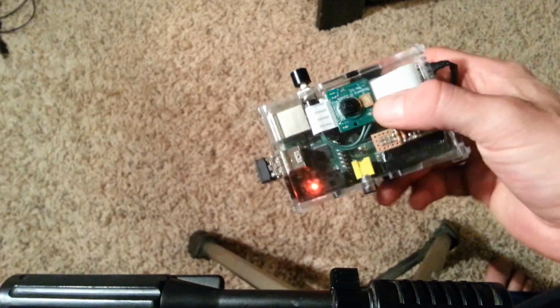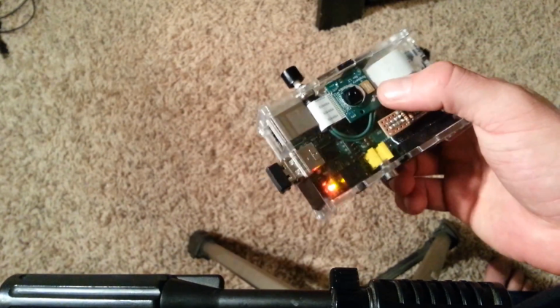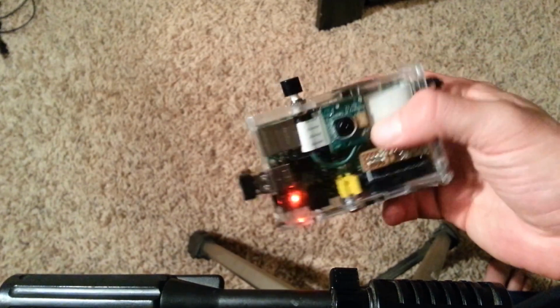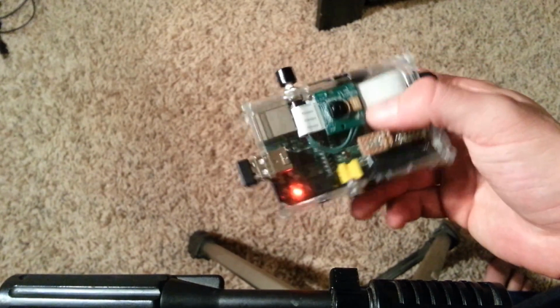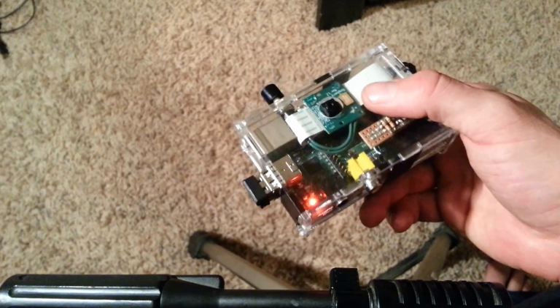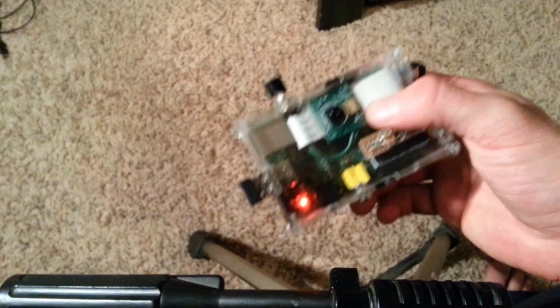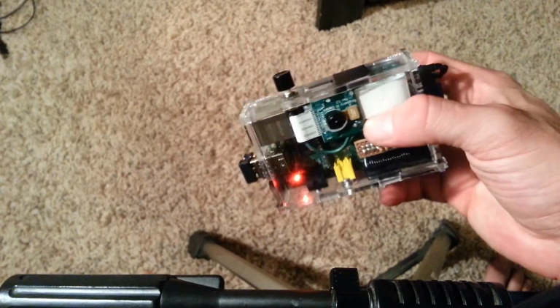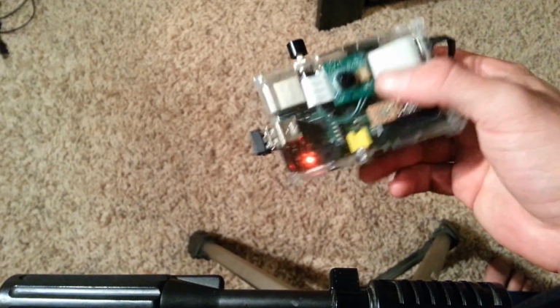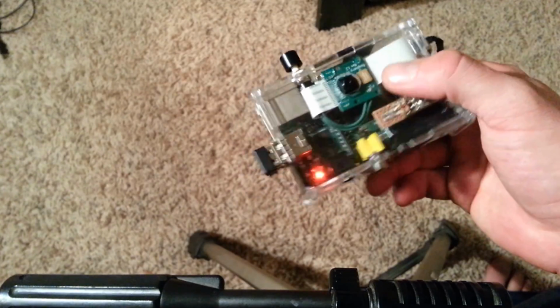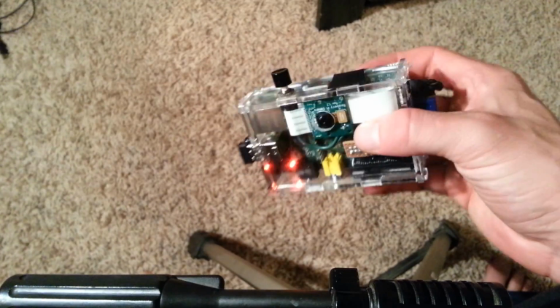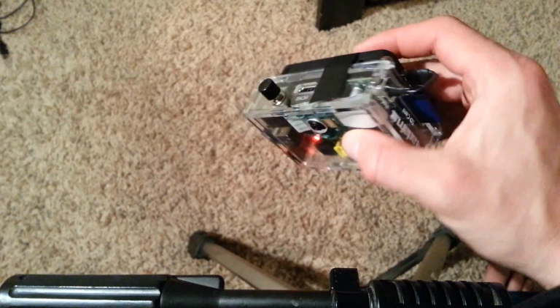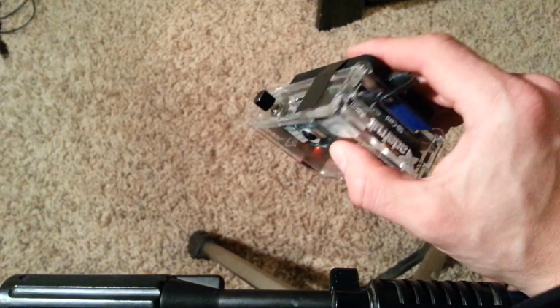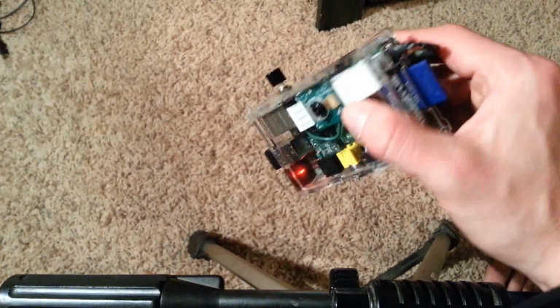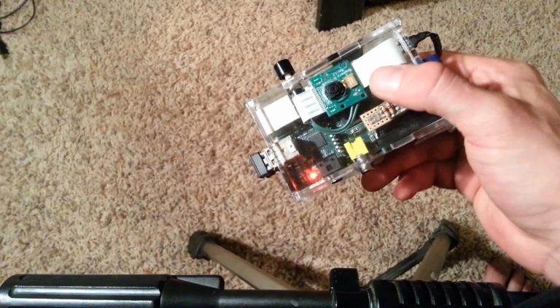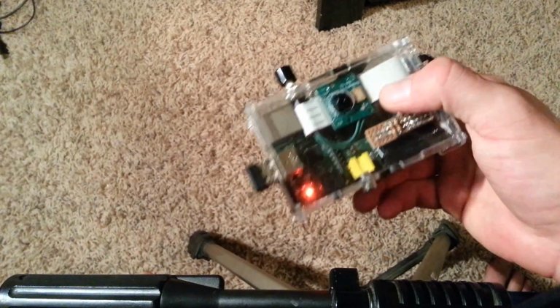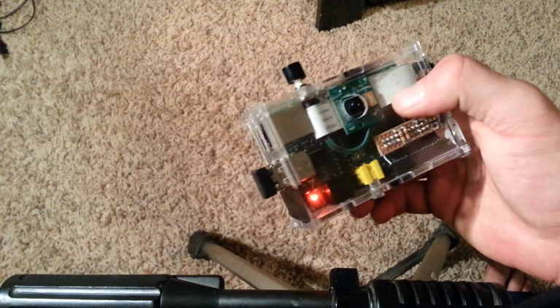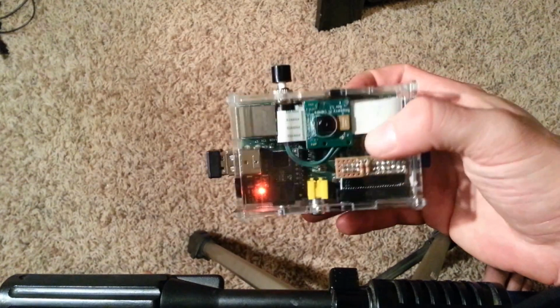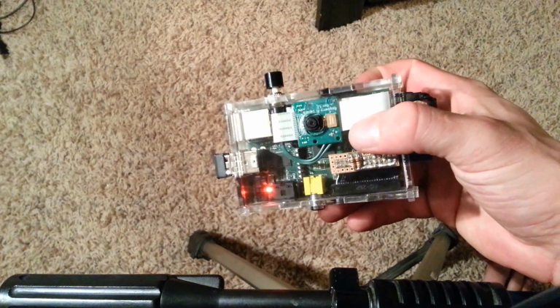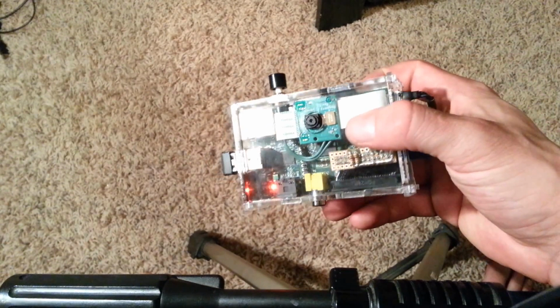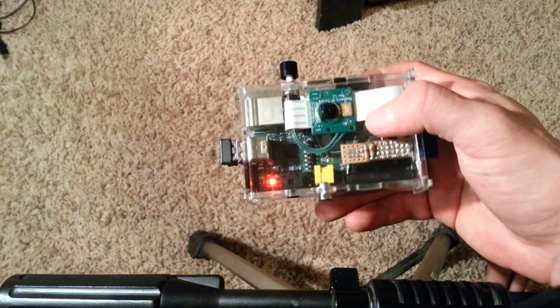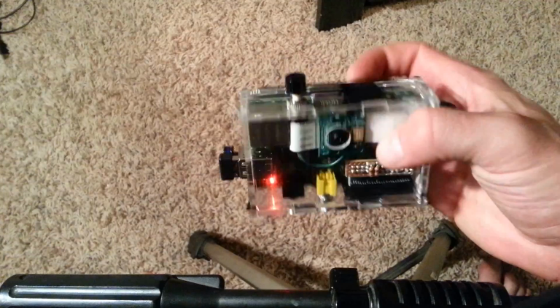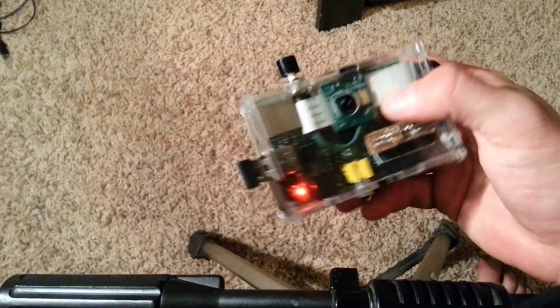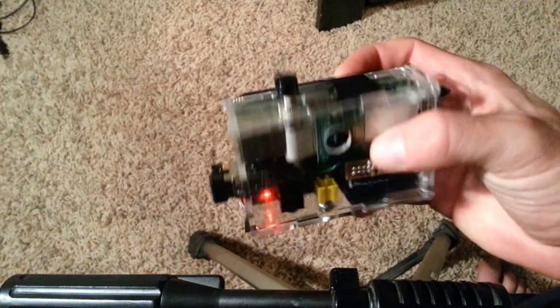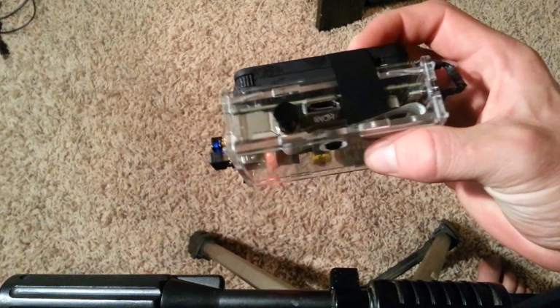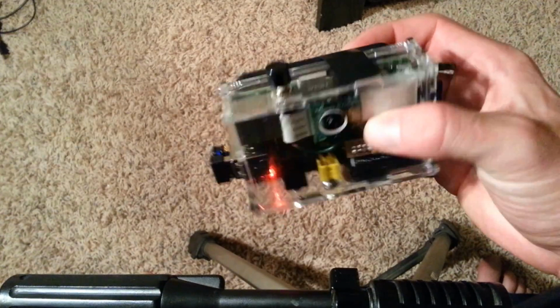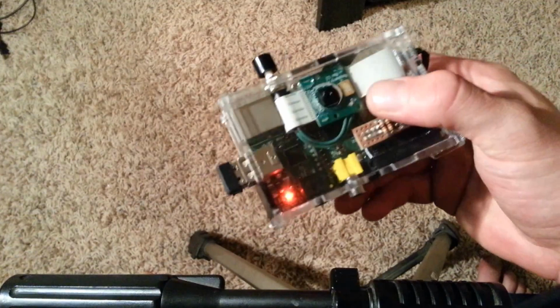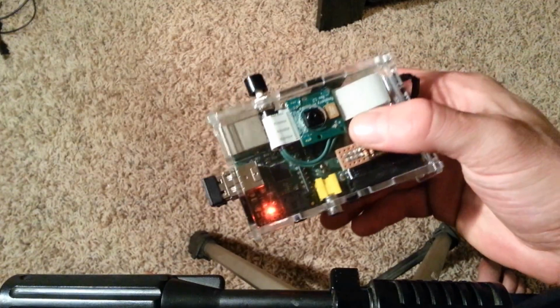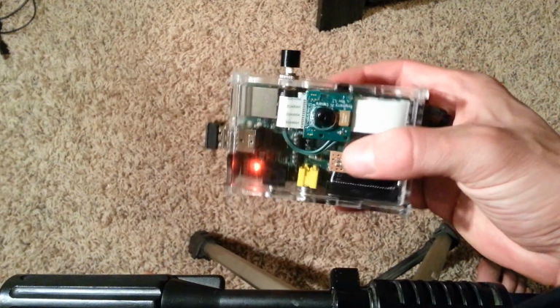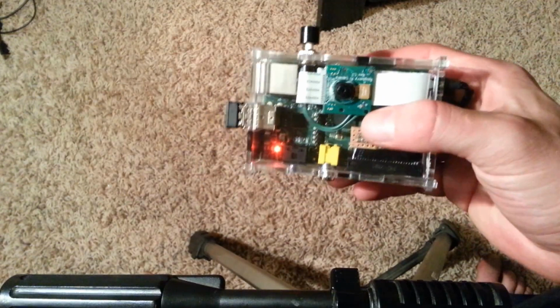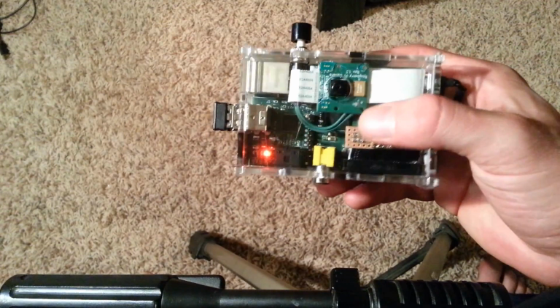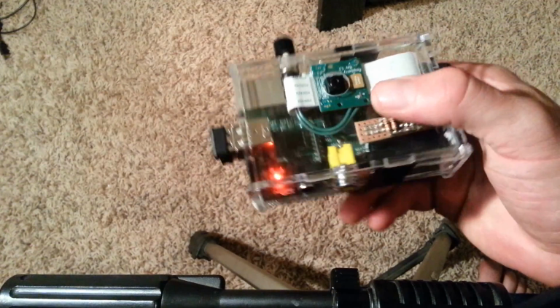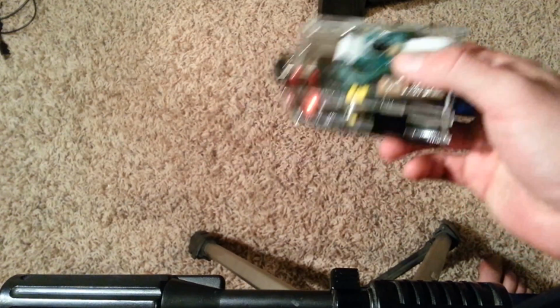I took a bunch of pictures on it while walking the dog this afternoon. I'll put those pictures up so people can see it — out in the daylight it's actually pretty good. Thanks for watching.